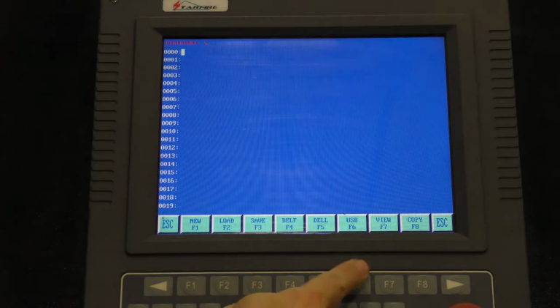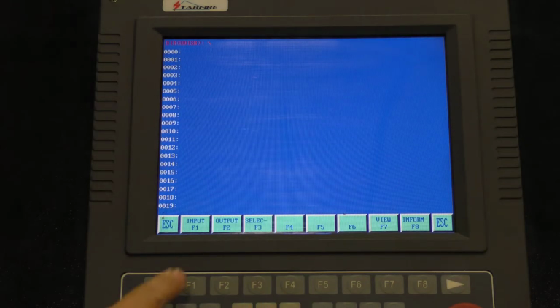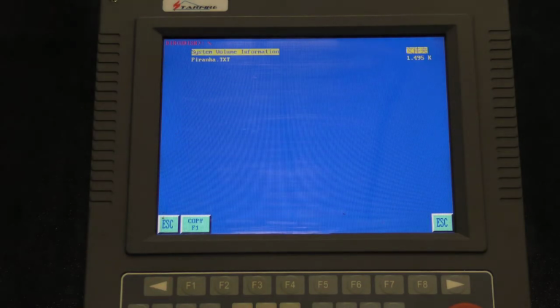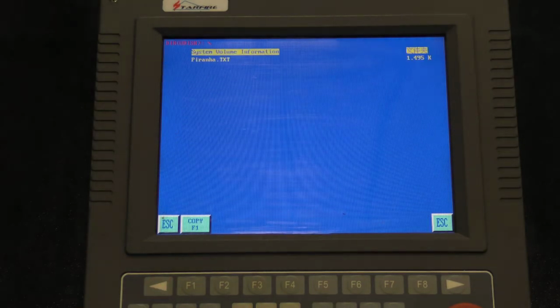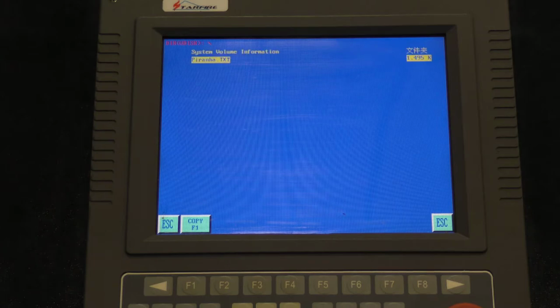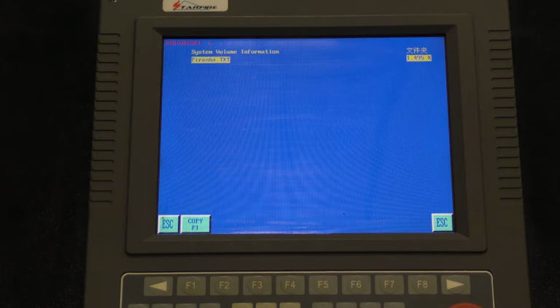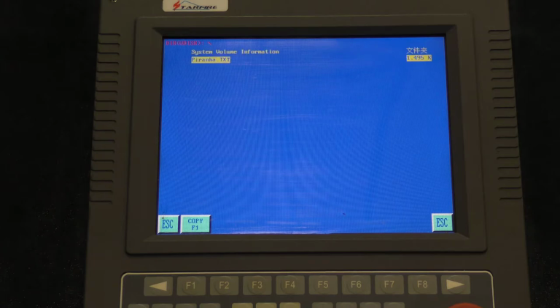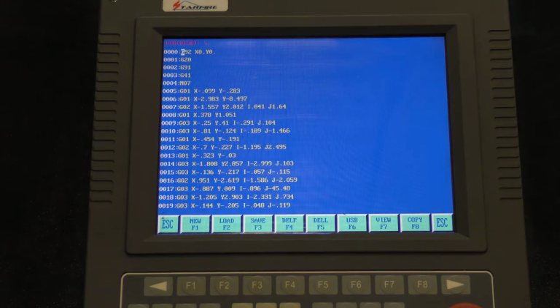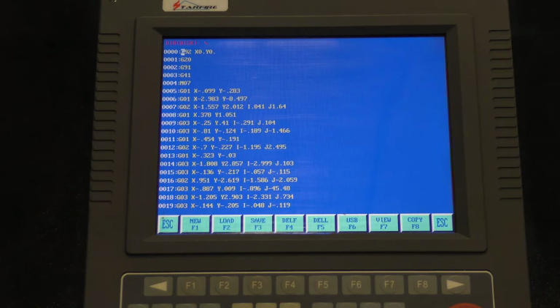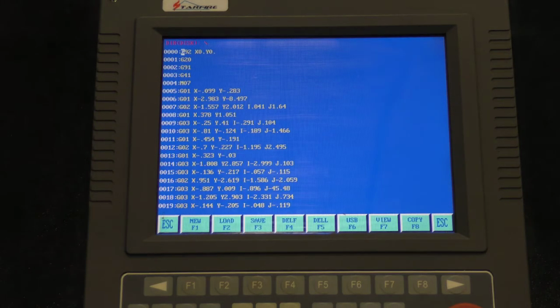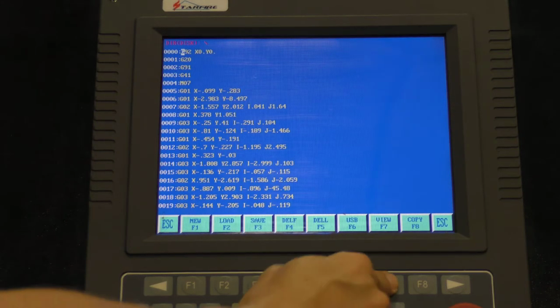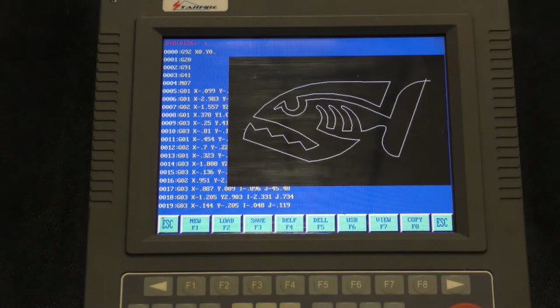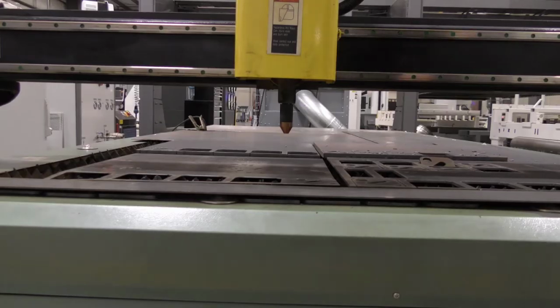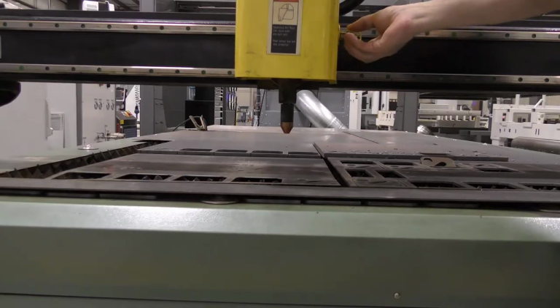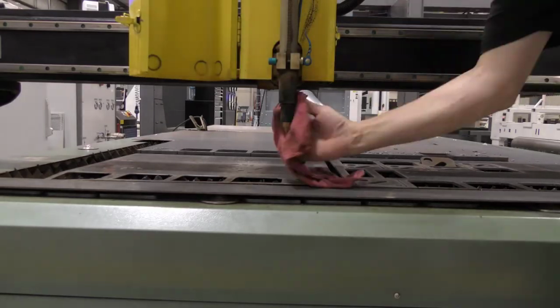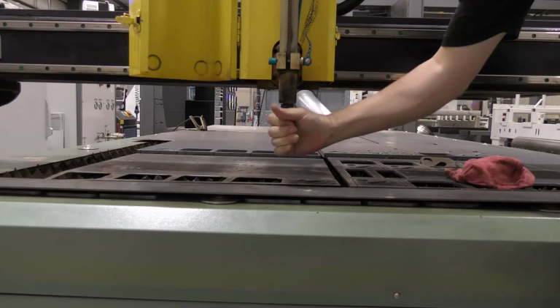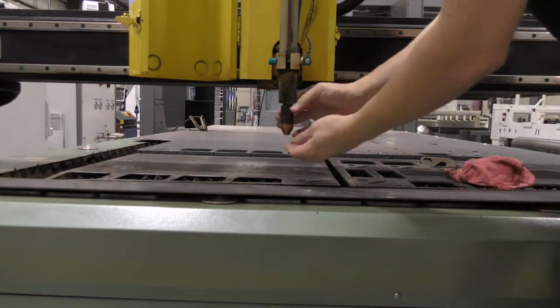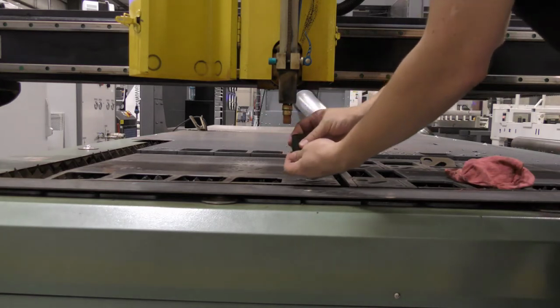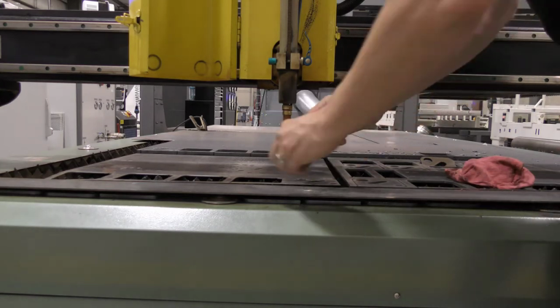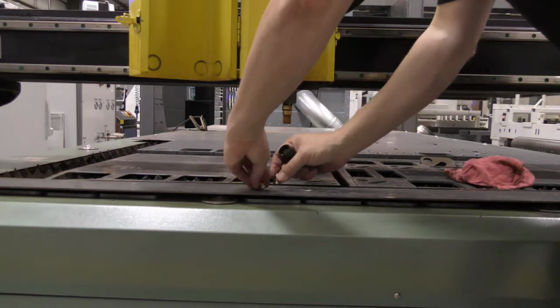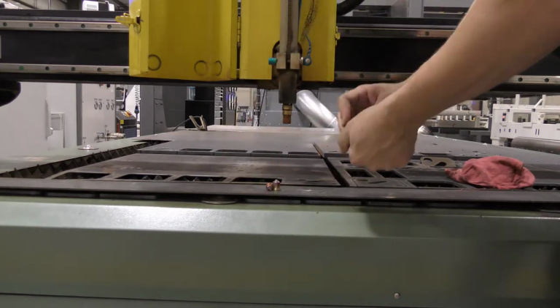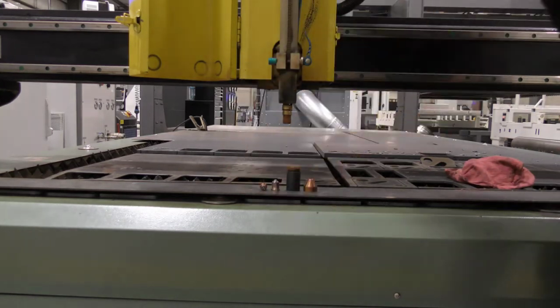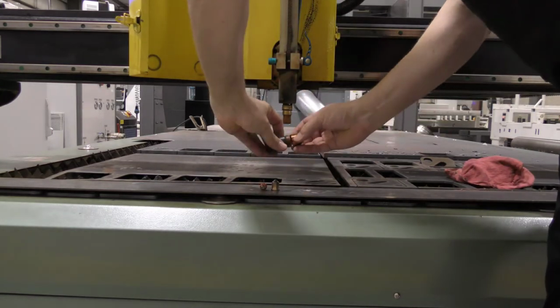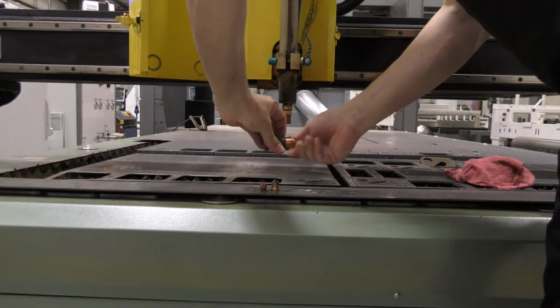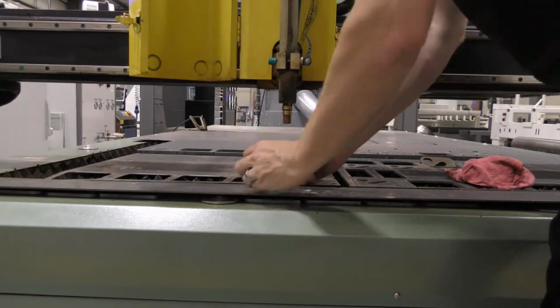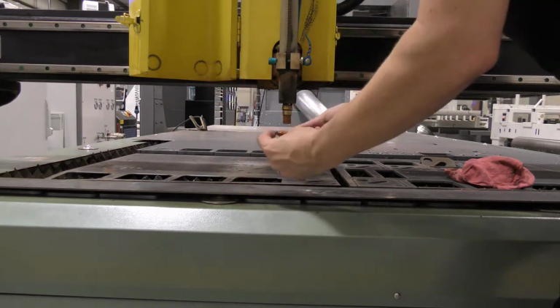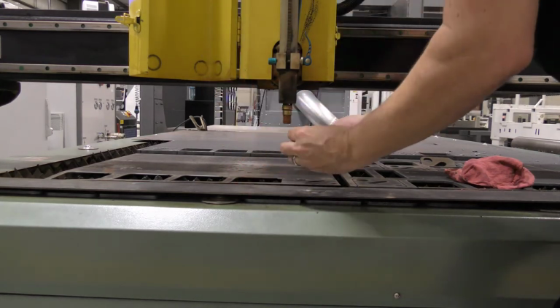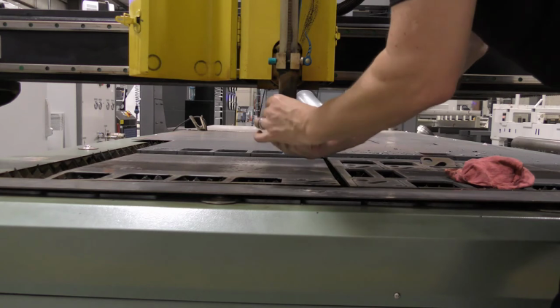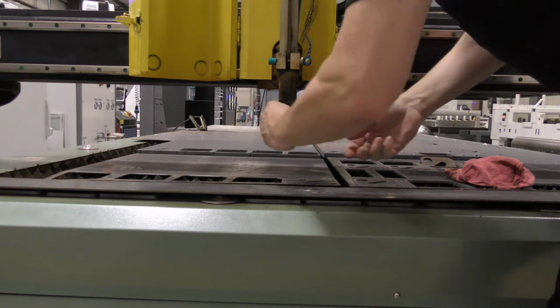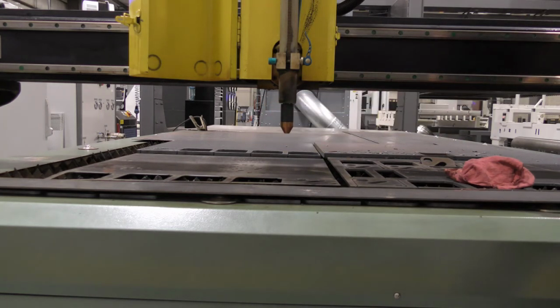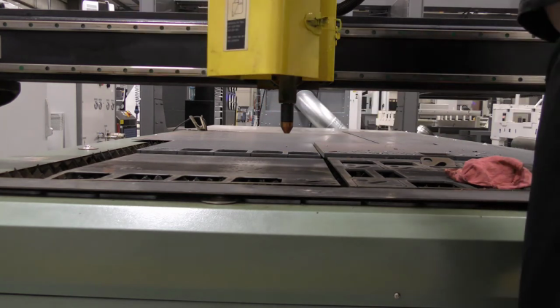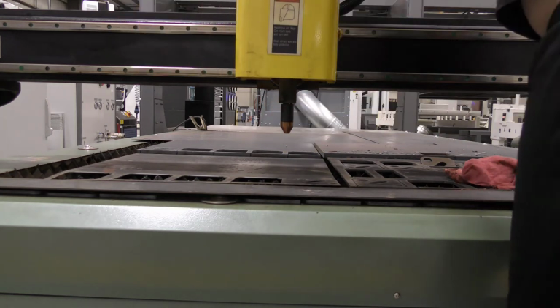Now that your machine is powered up and referenced, it is ready for you to load your program, set up your consumables, load your material, and cut your parts. Please refer to the separate videos on how to perform each of these functions.